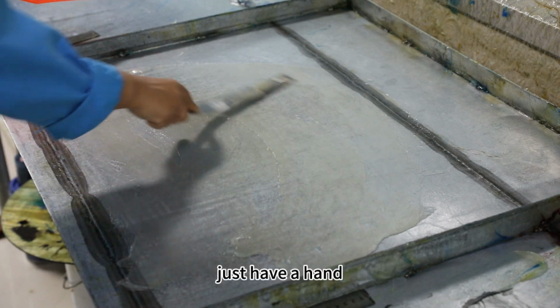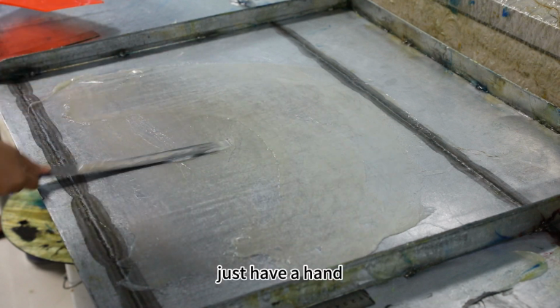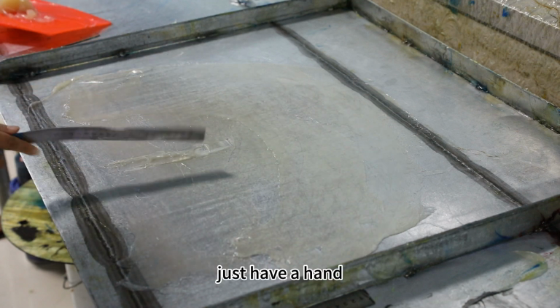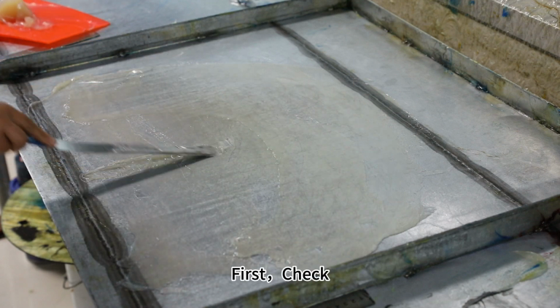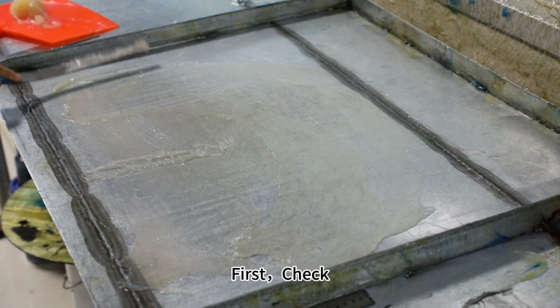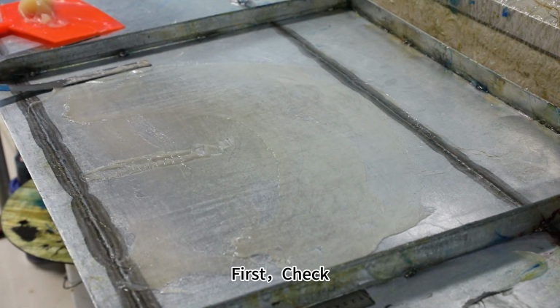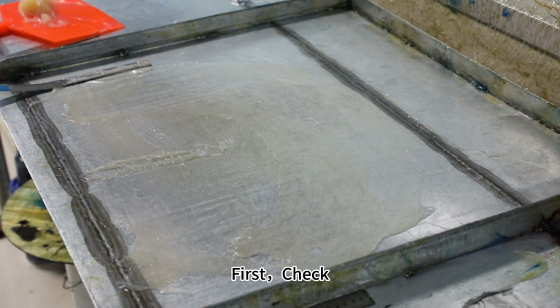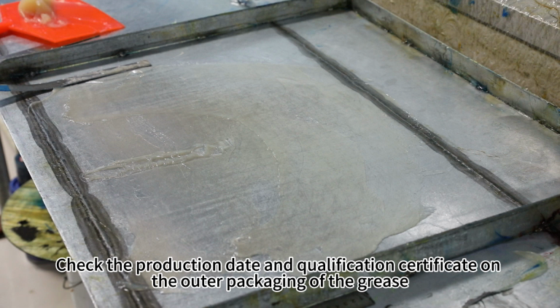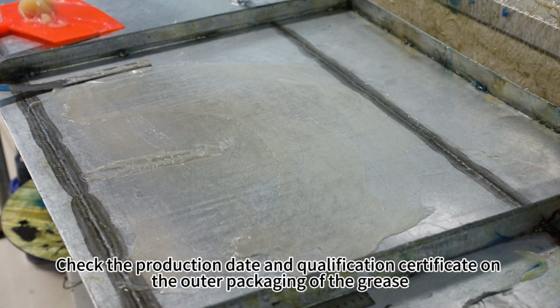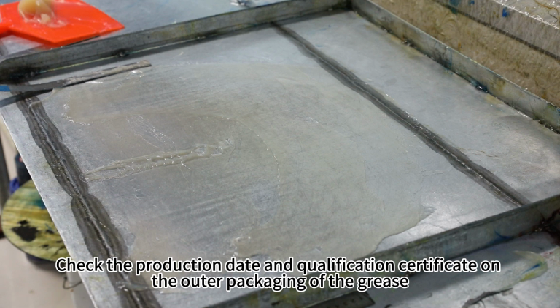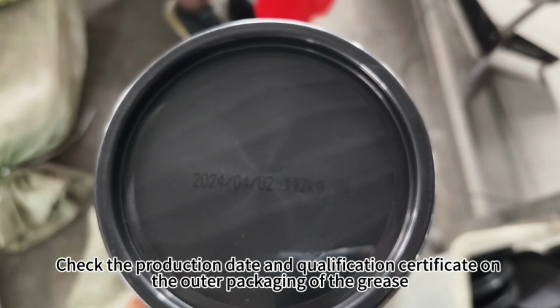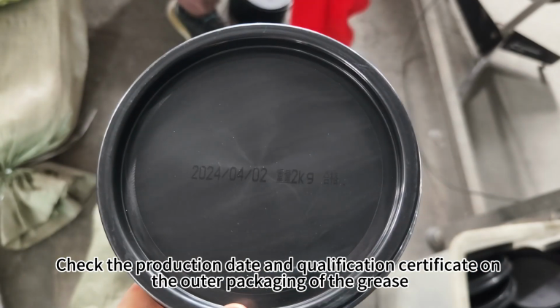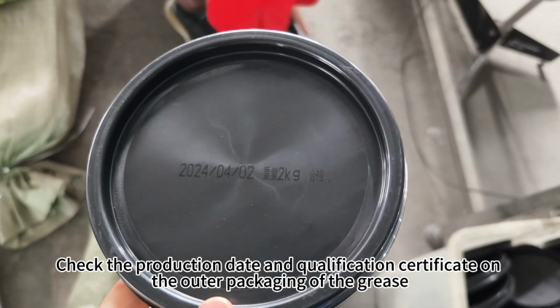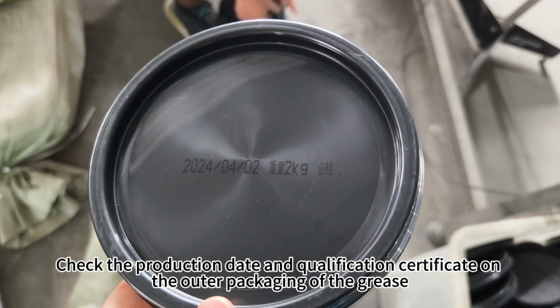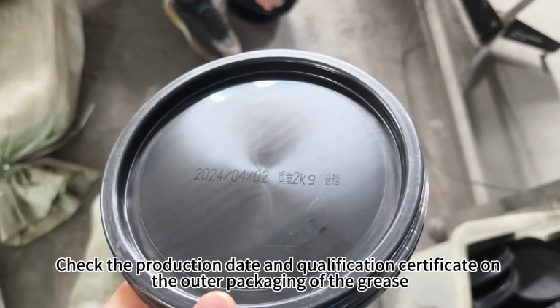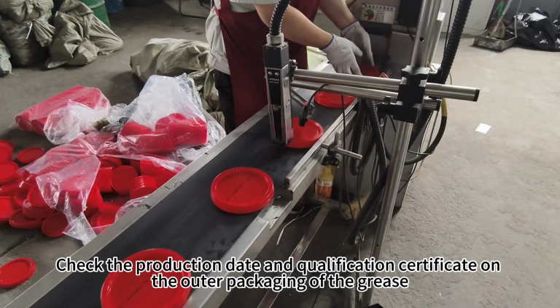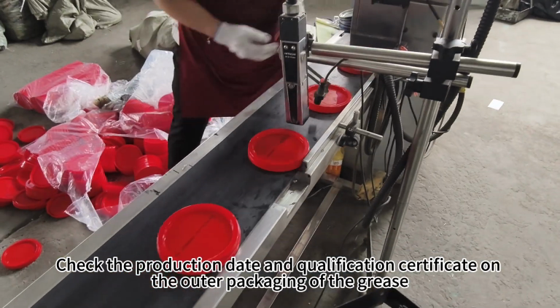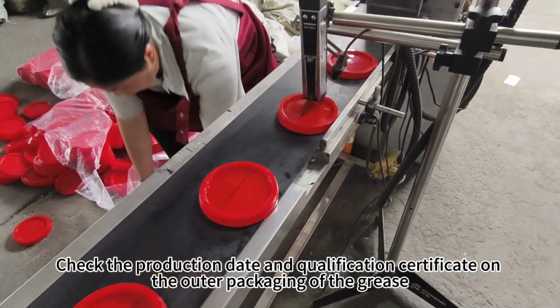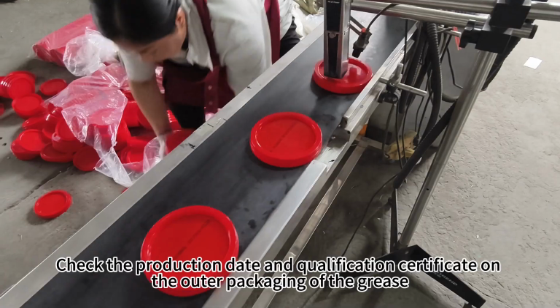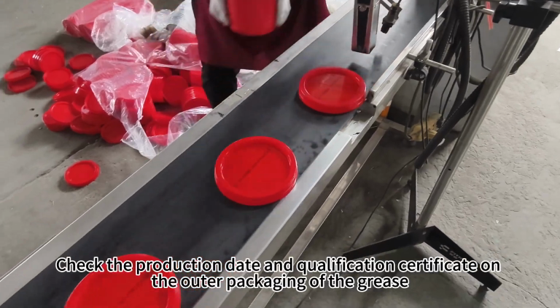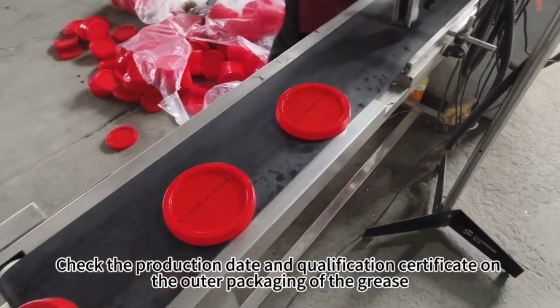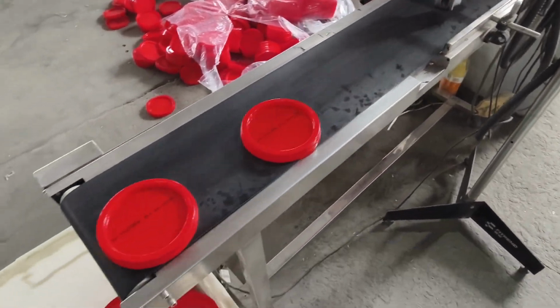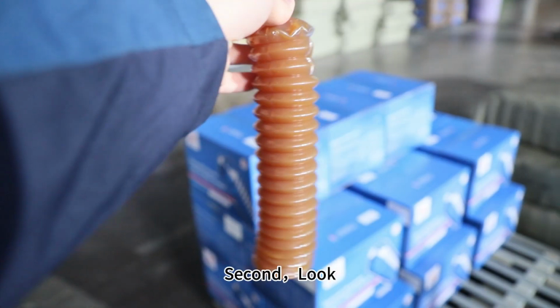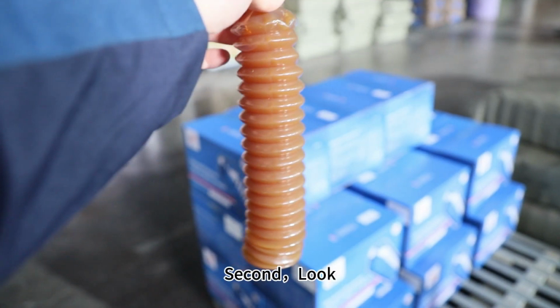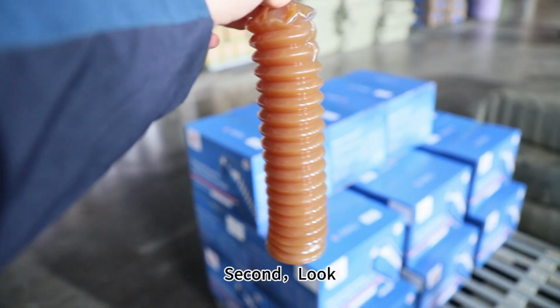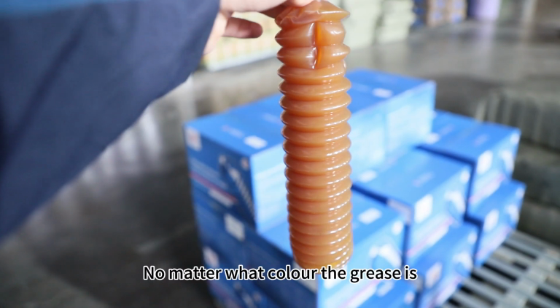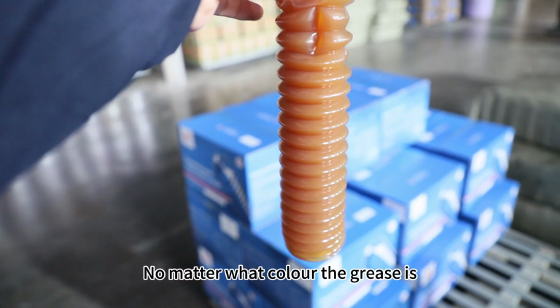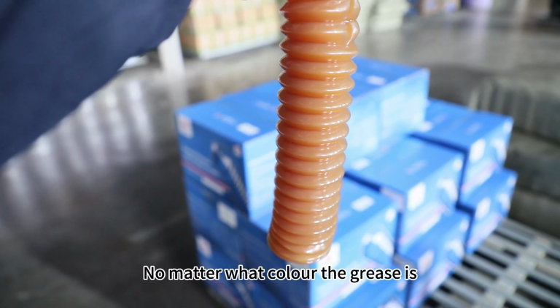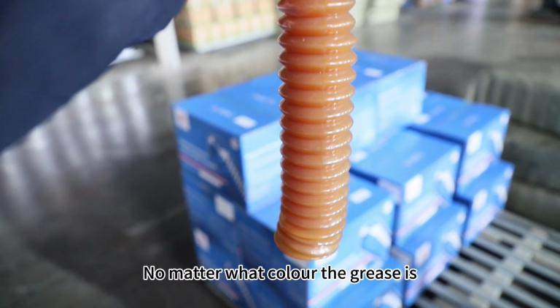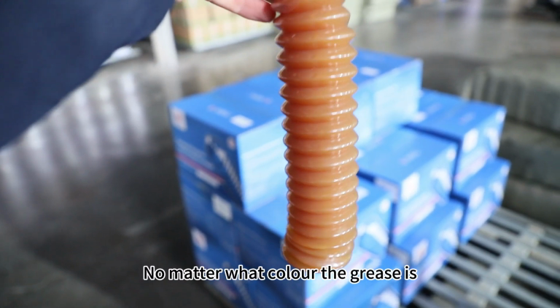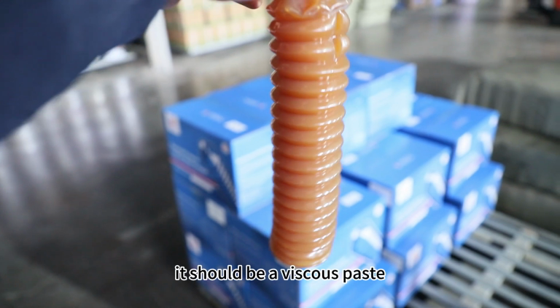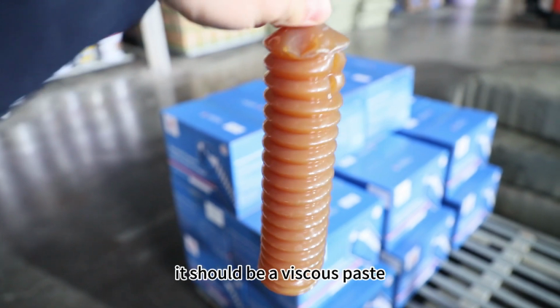First, check the production date and the qualification certificate on the outer packaging of the grease. Second, look — no matter what color the grease is, it should be a viscous paste.